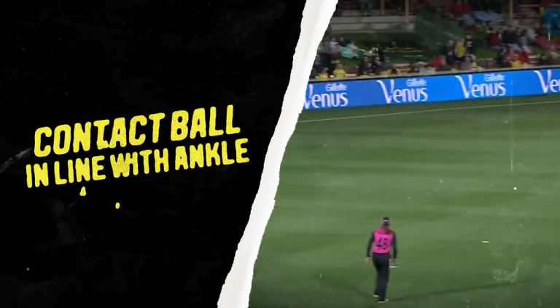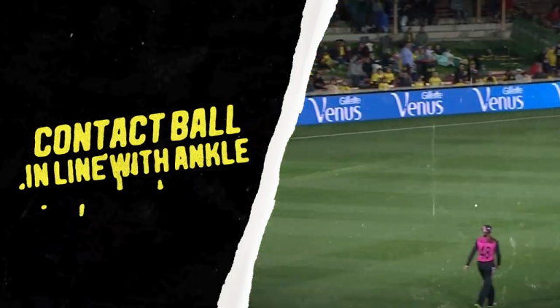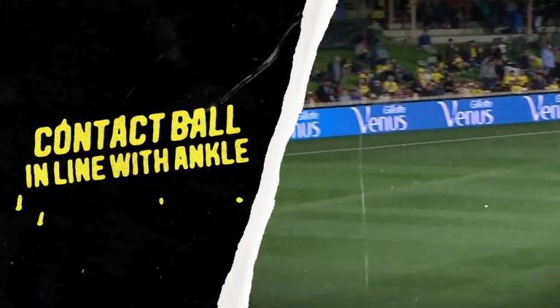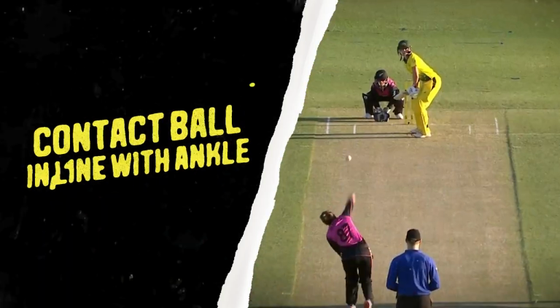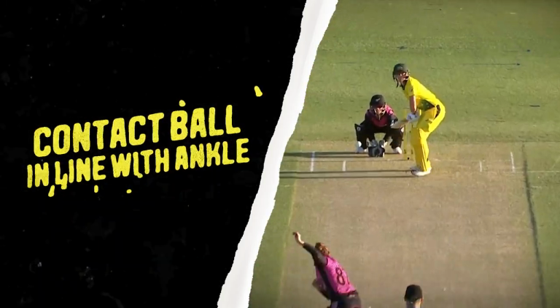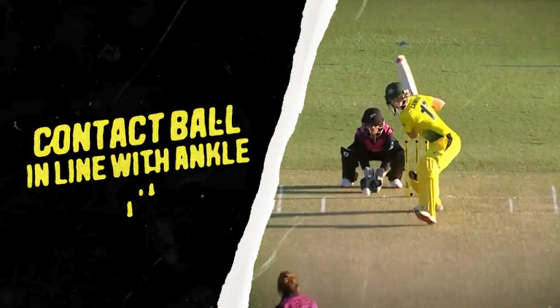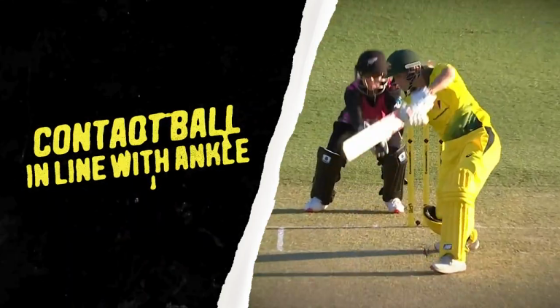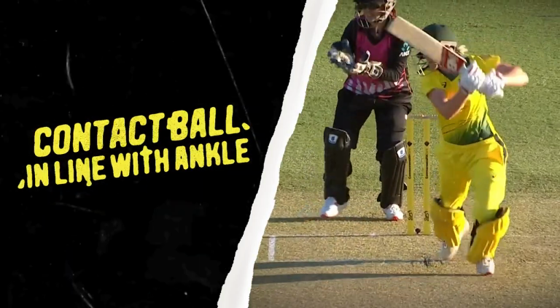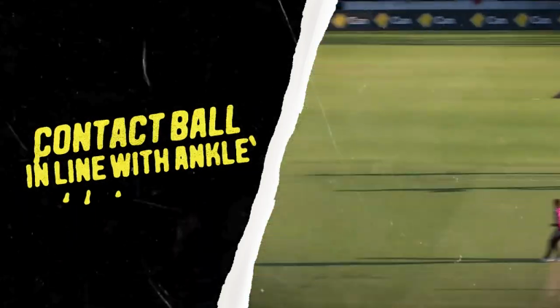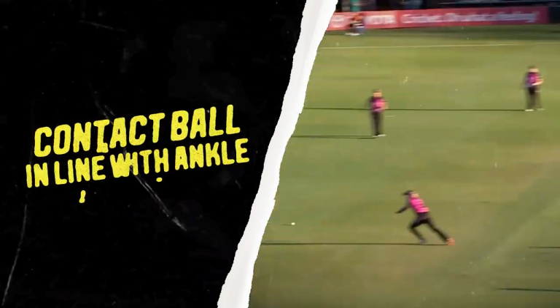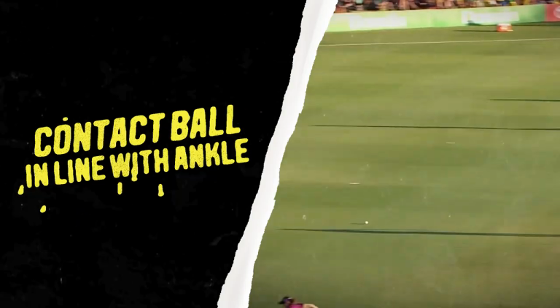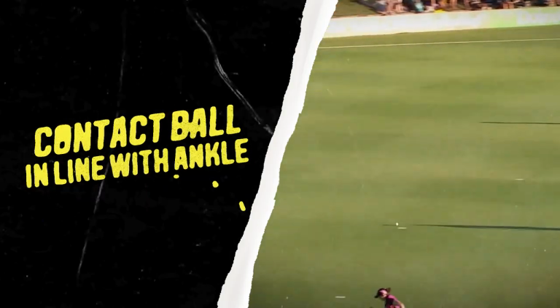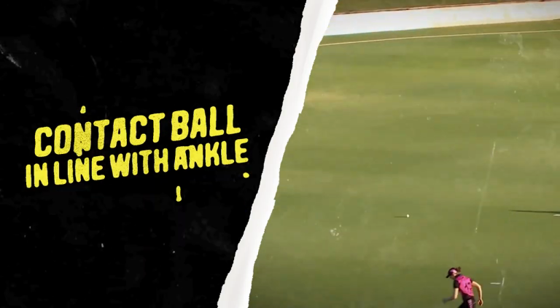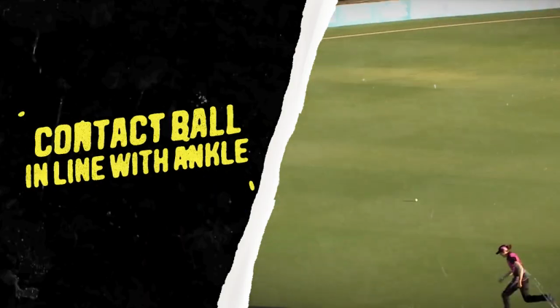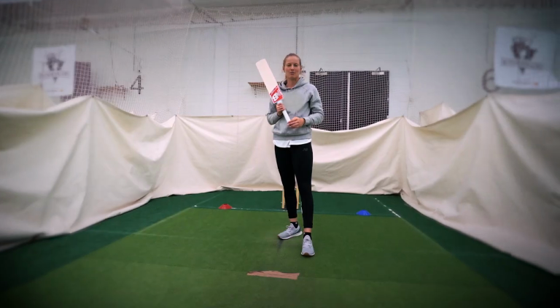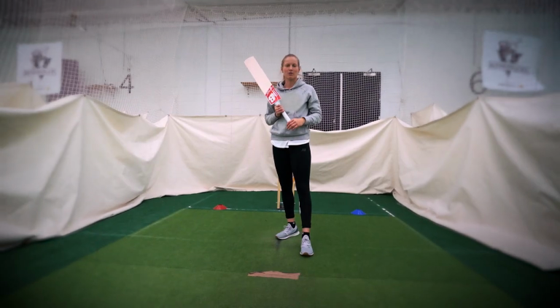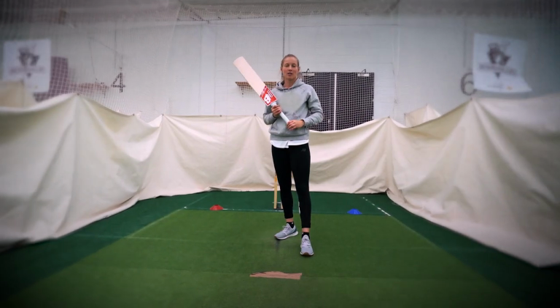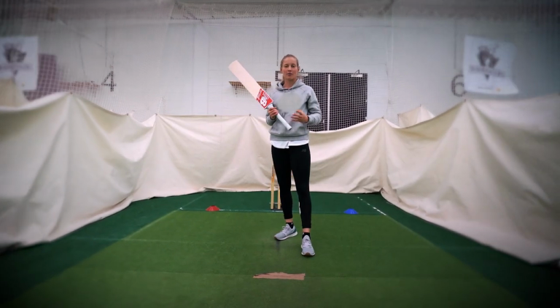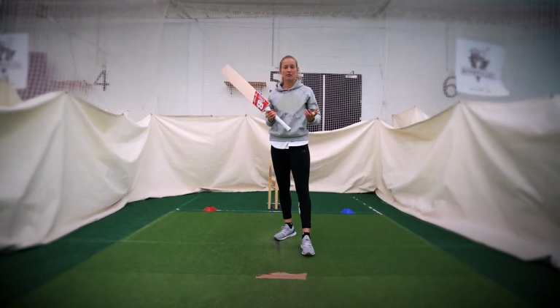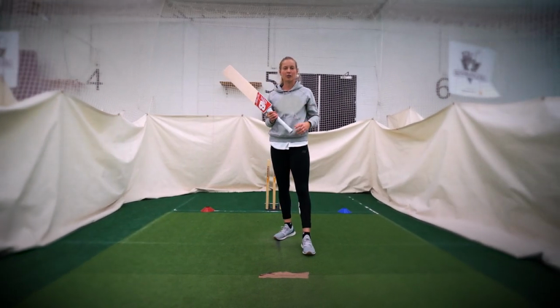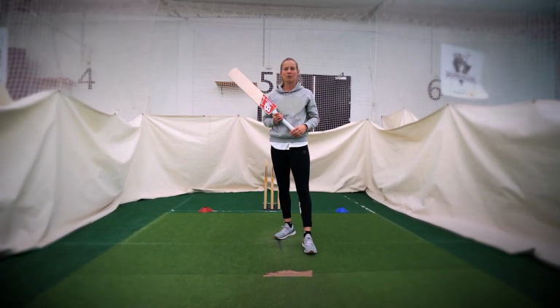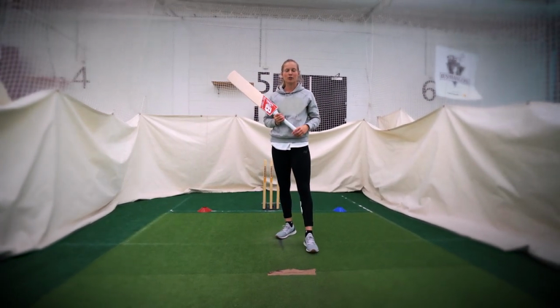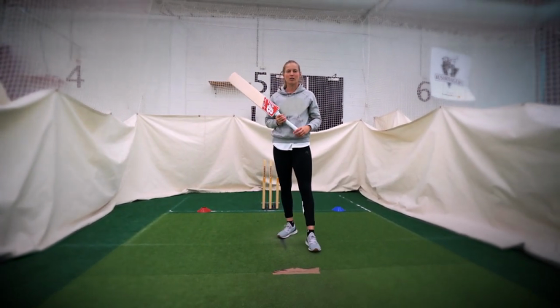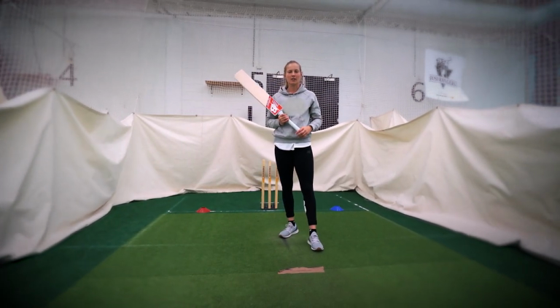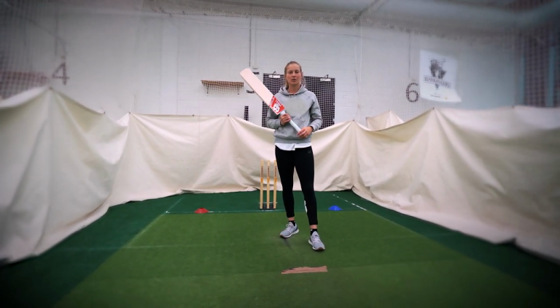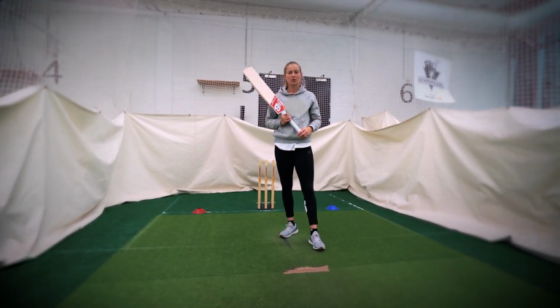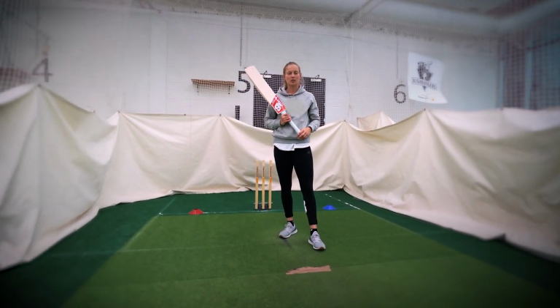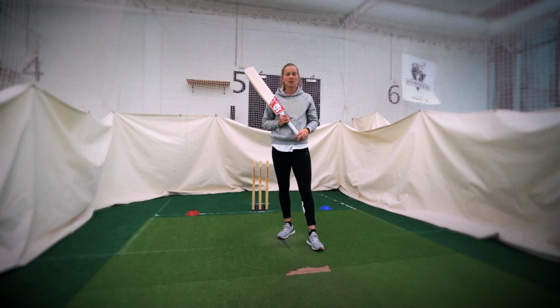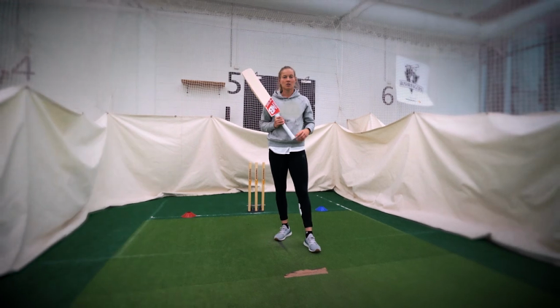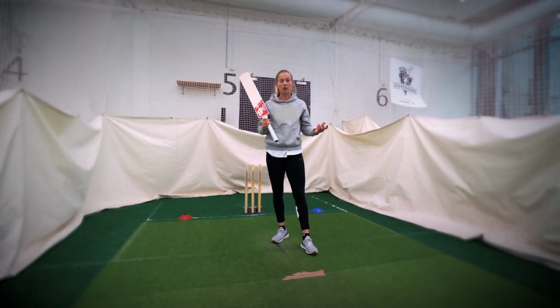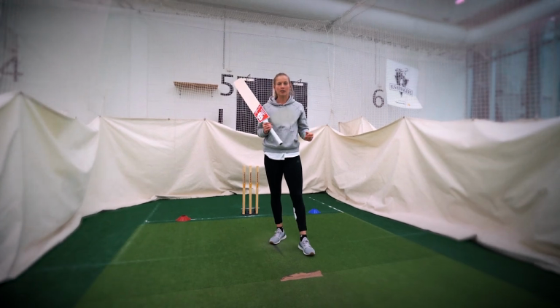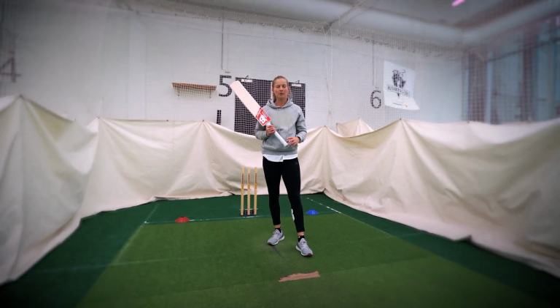In the women's game, generally the ball's pretty full — a lot of balls try to attack the stumps, so the cover drive is a really important shot and something that you can score a lot of runs from.